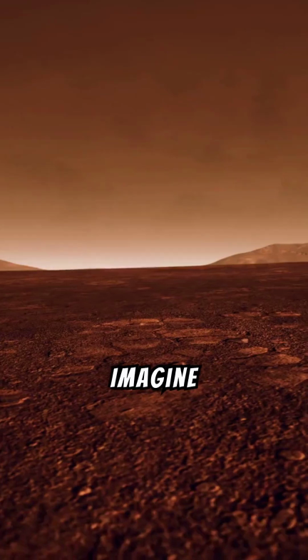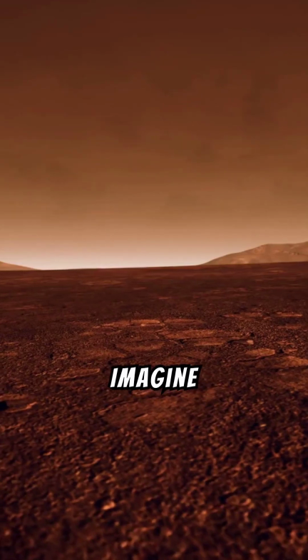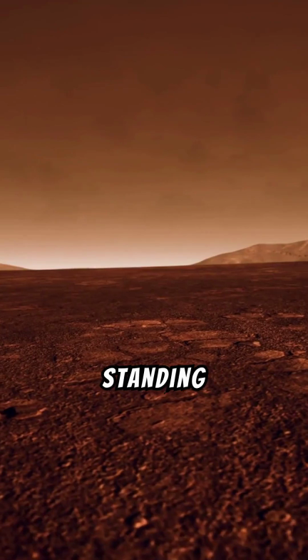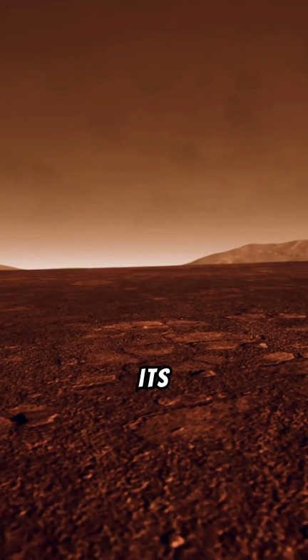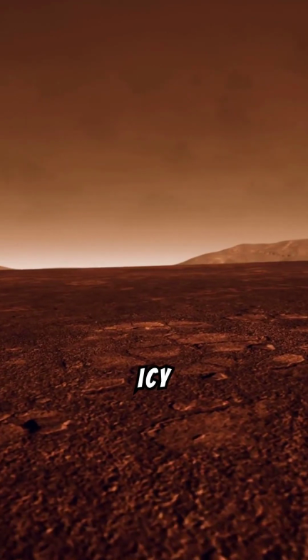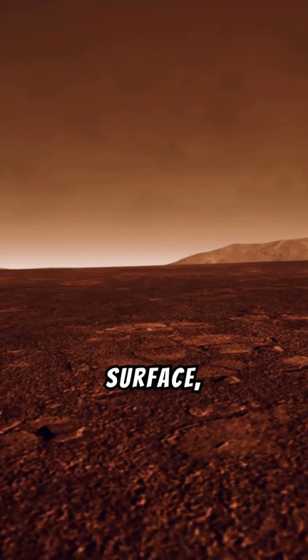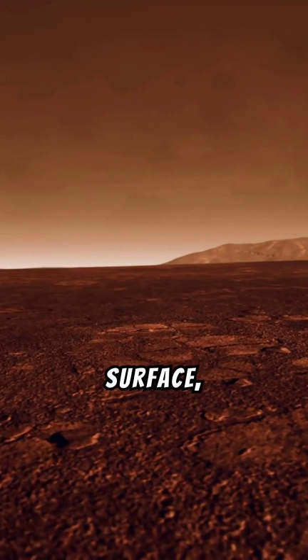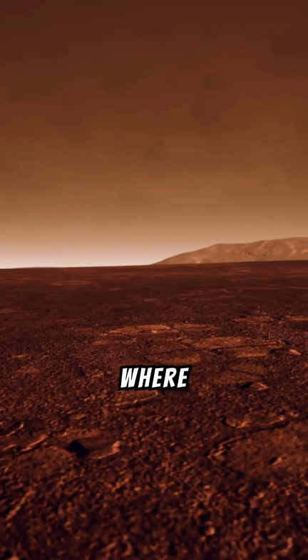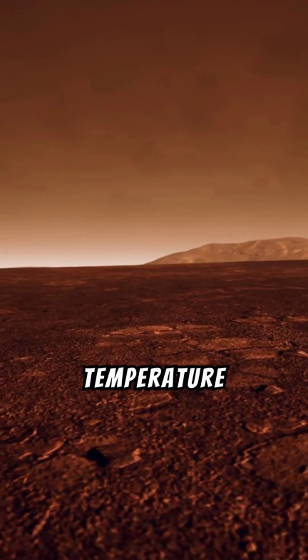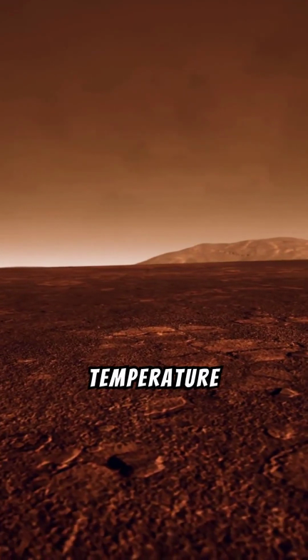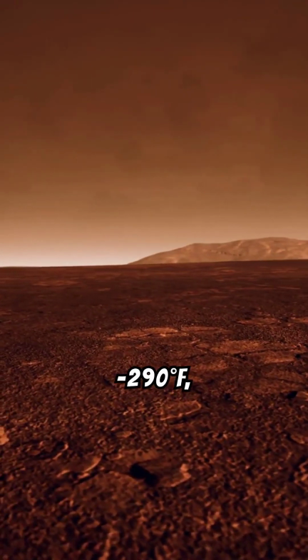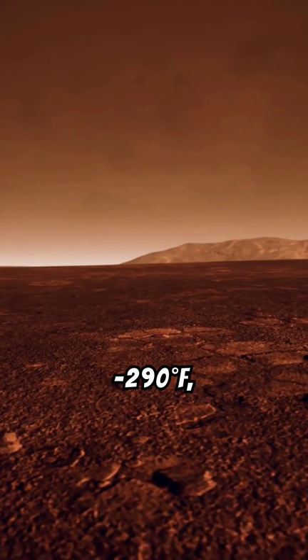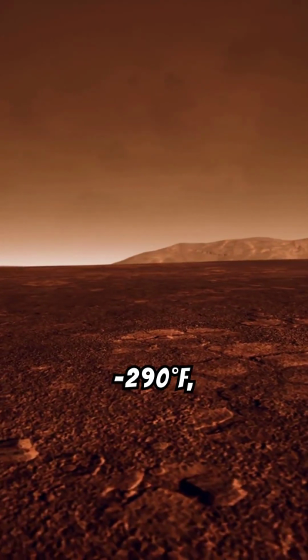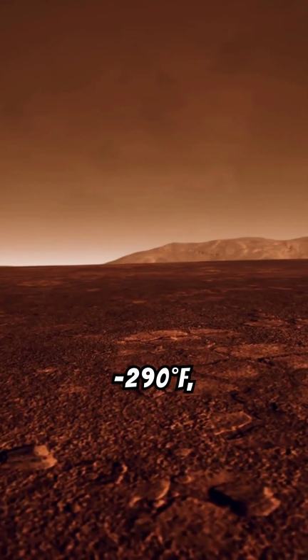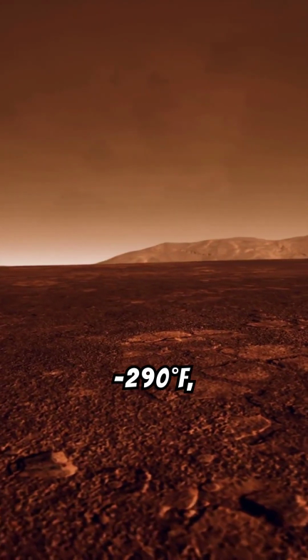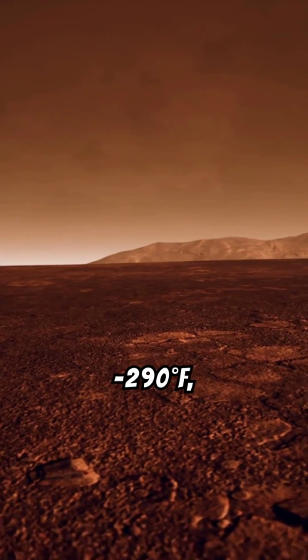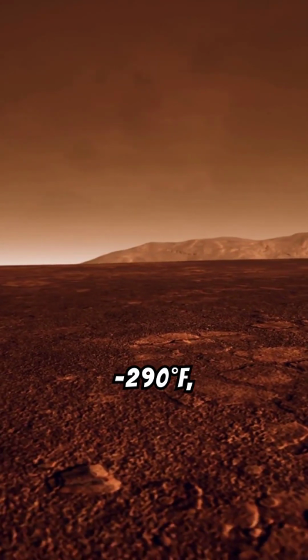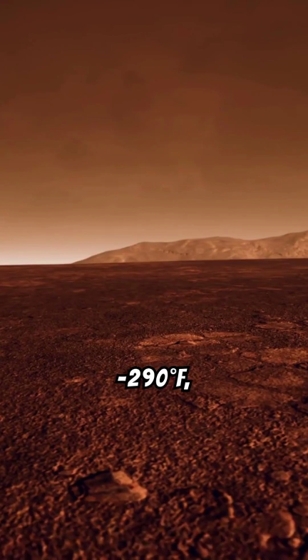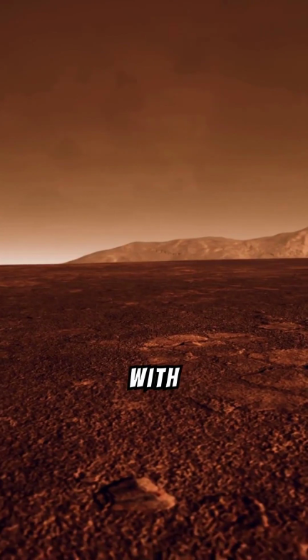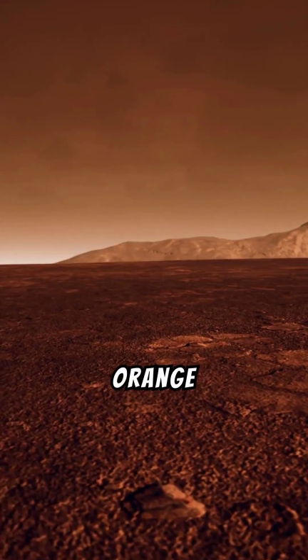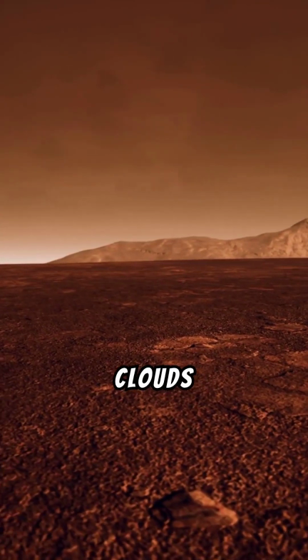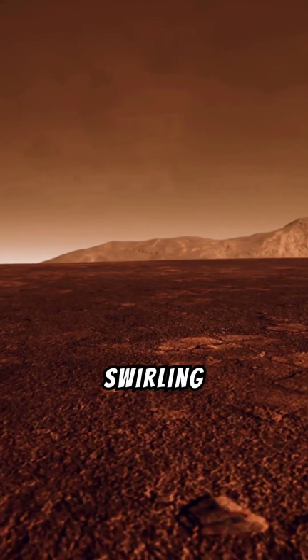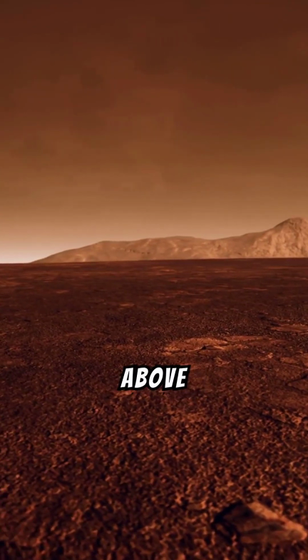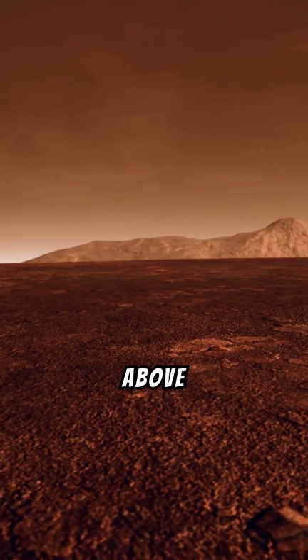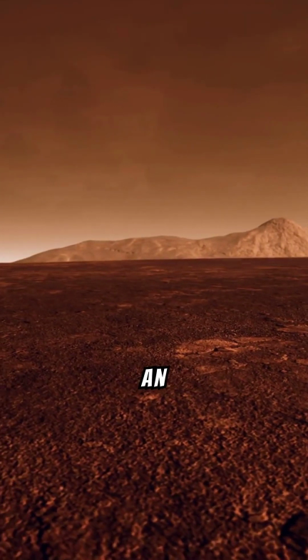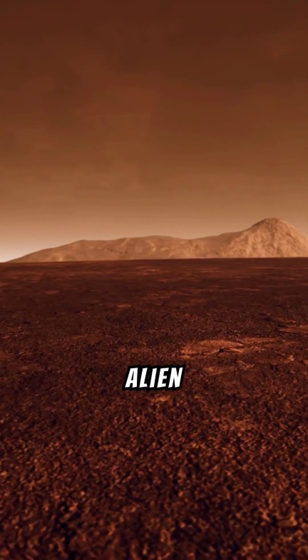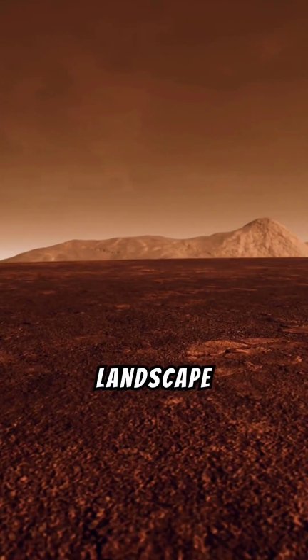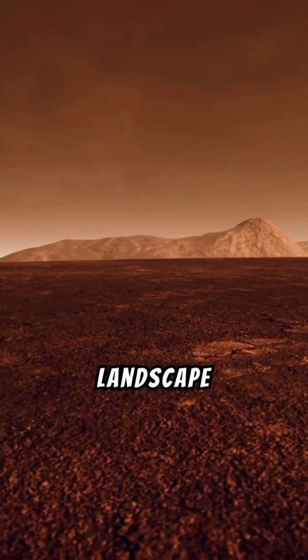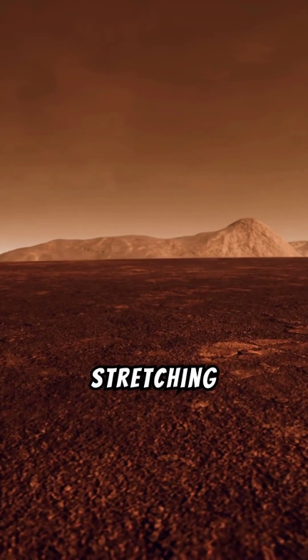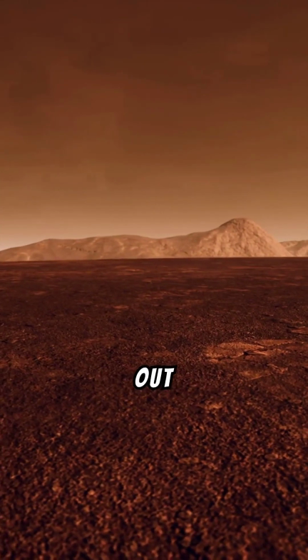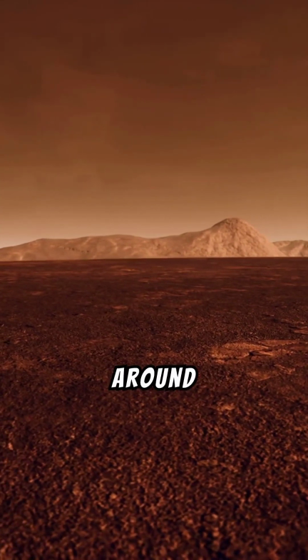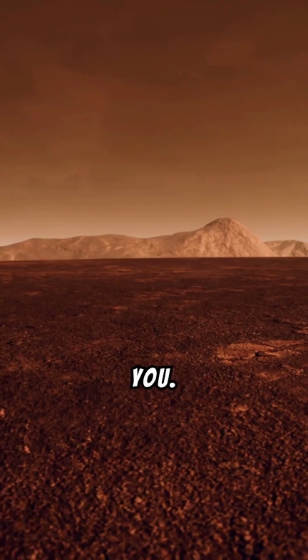Imagine standing on its icy surface, where the temperature is minus 290 degrees Fahrenheit, with orange clouds swirling above and an alien landscape stretching out all around you.